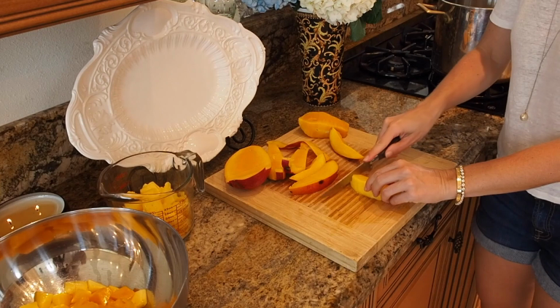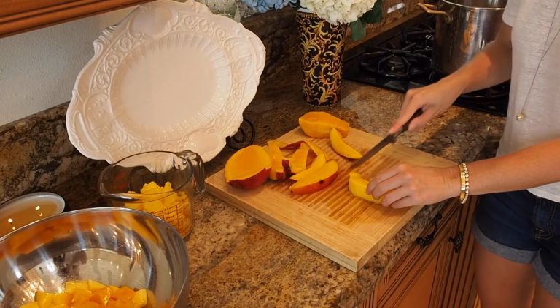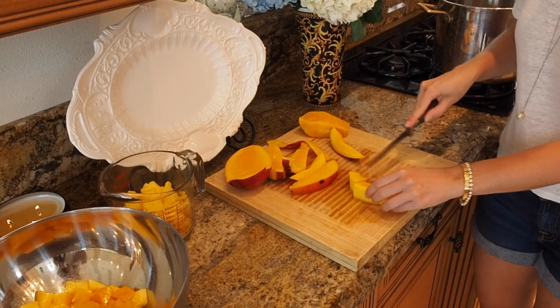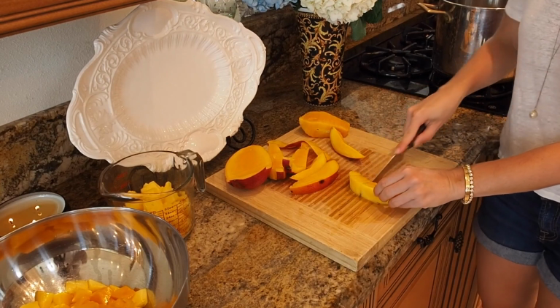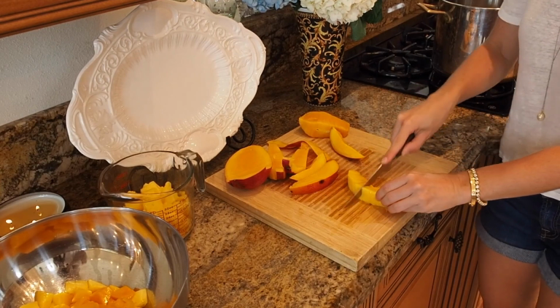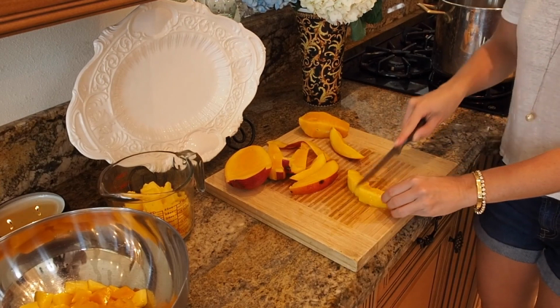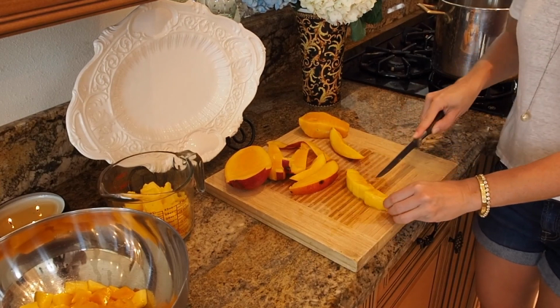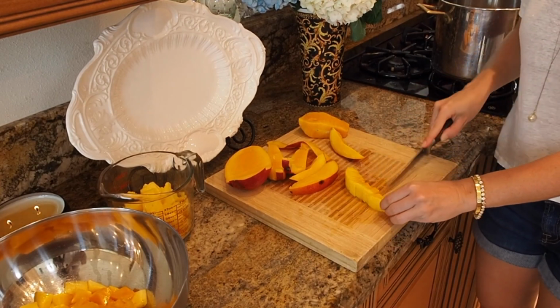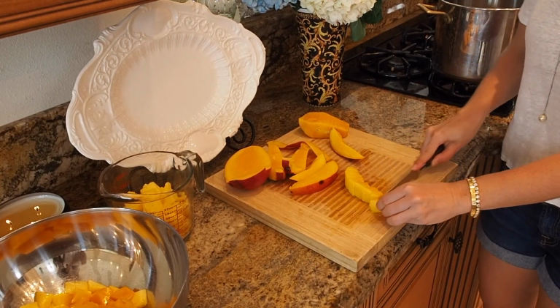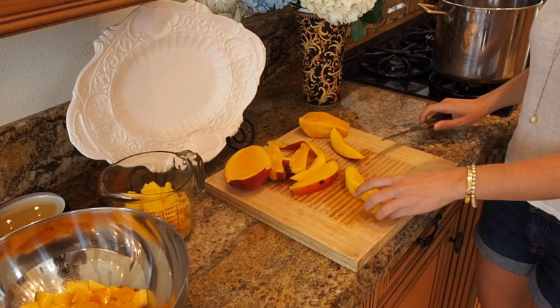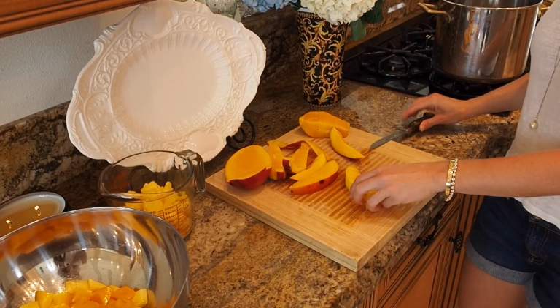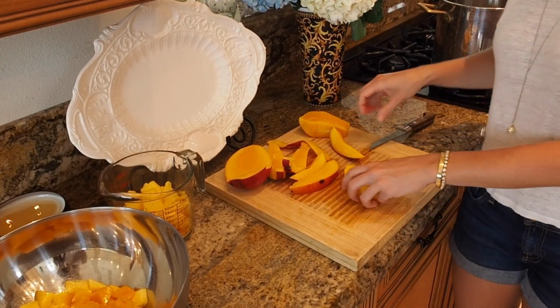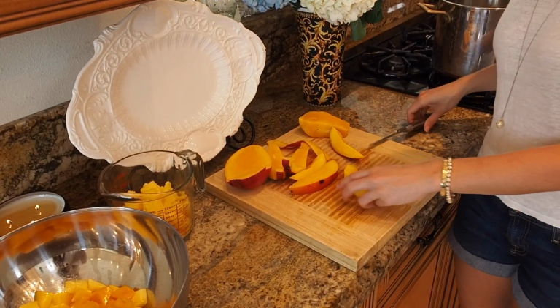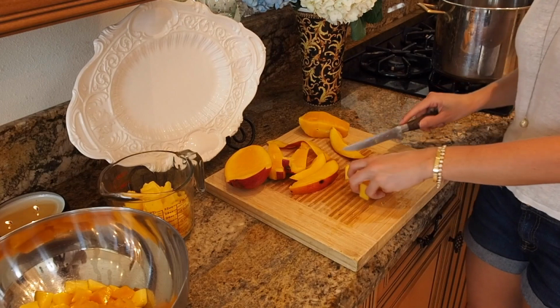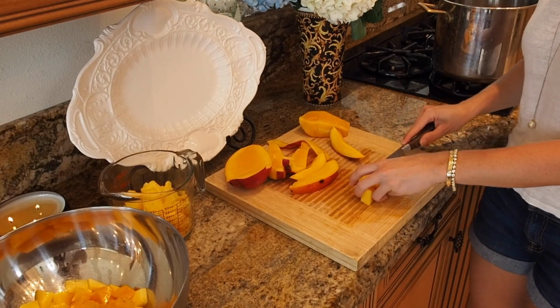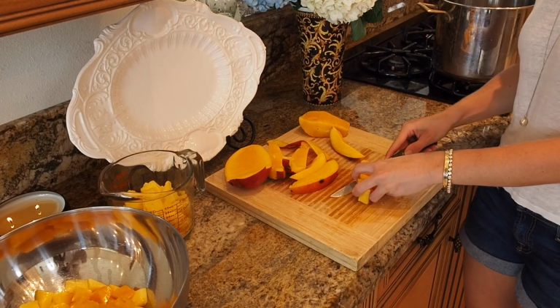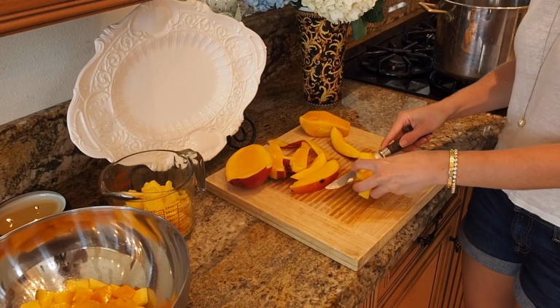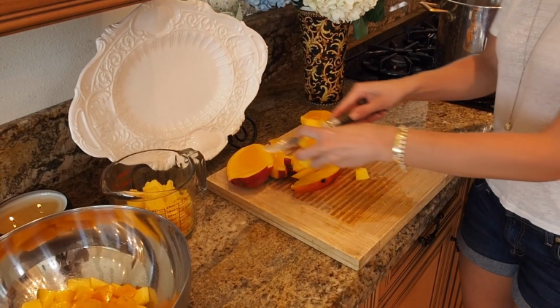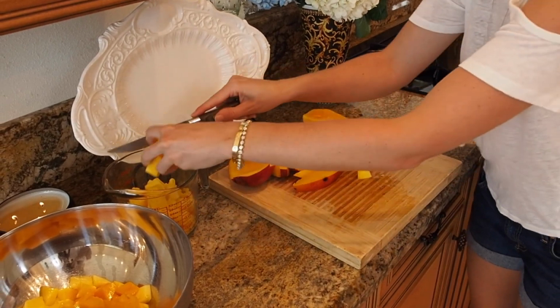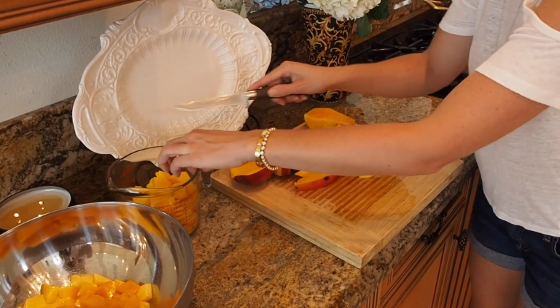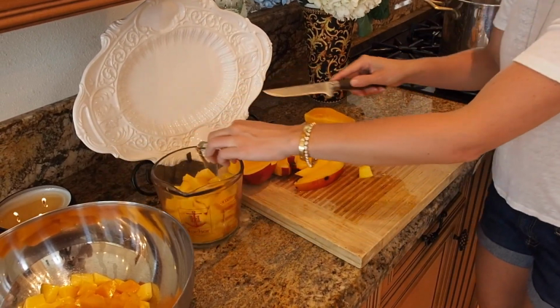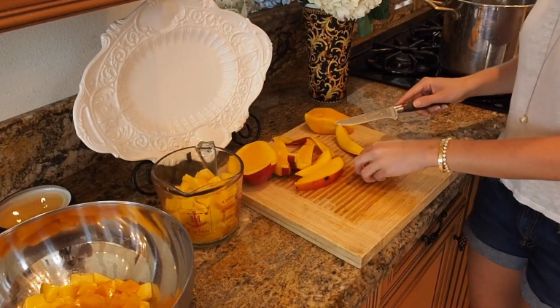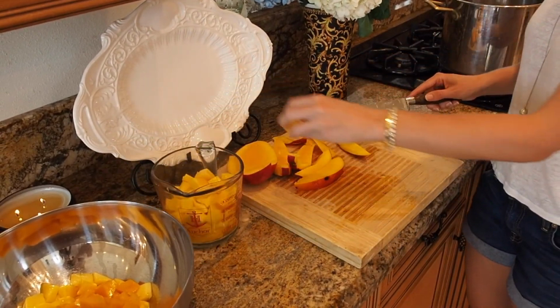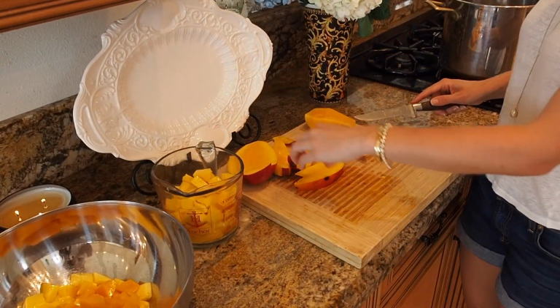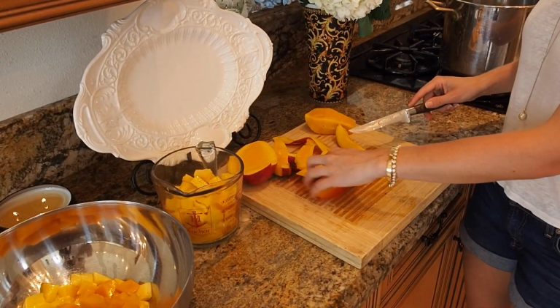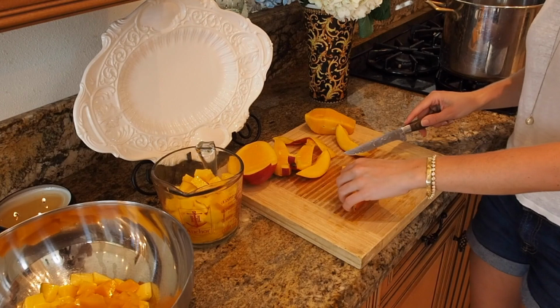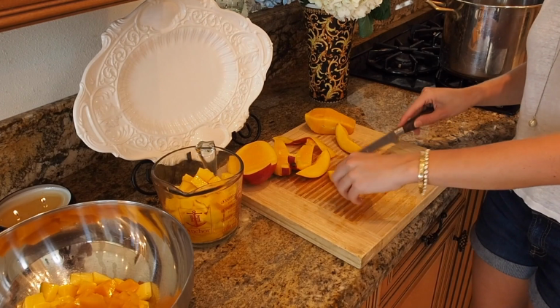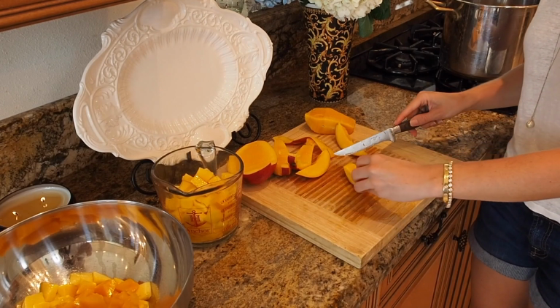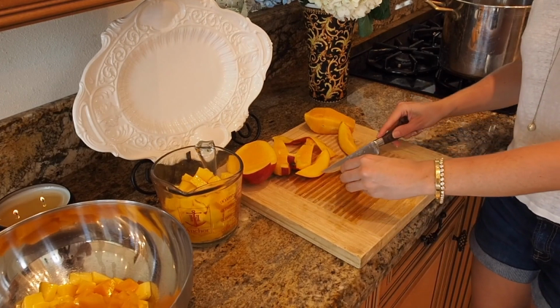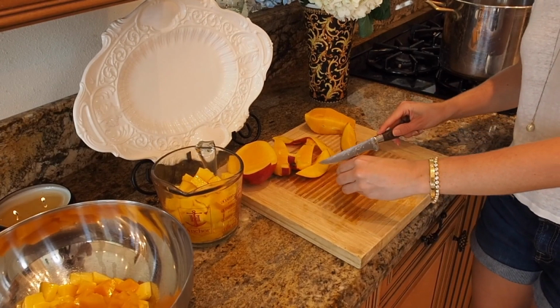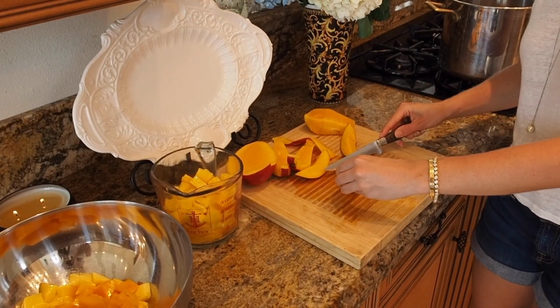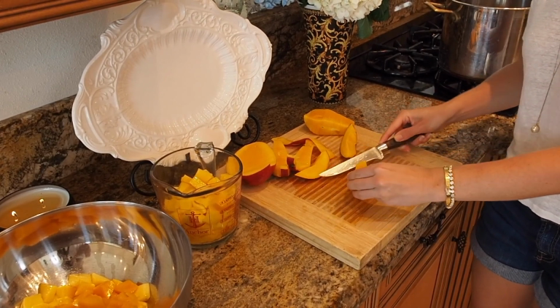Give it a nice rough chop here. So I'm going to make a huge batch of this — I'm doing nine cups of mango — and I'm going to show you what to do with all that delicious mango.